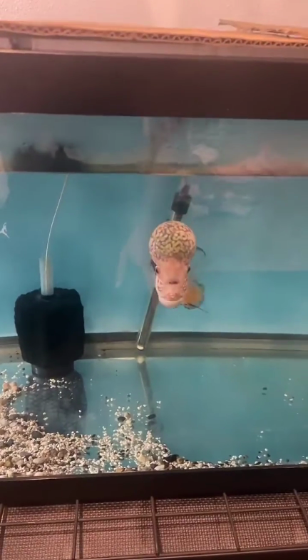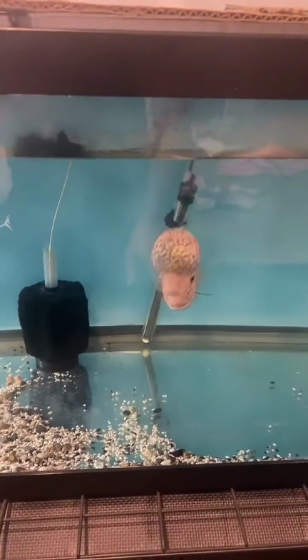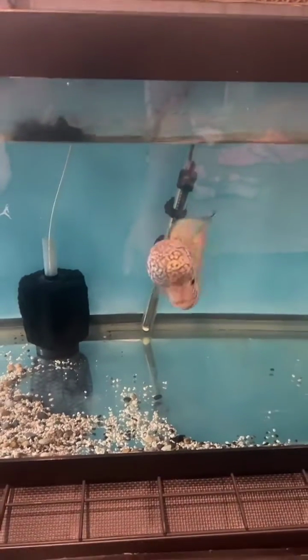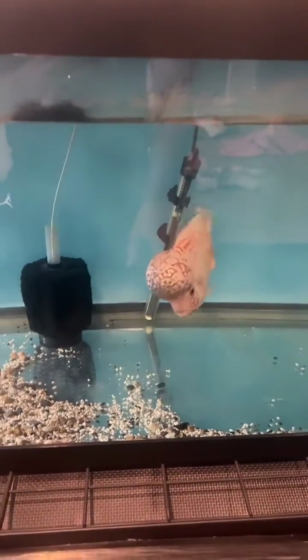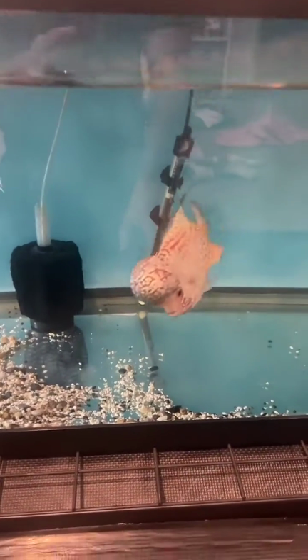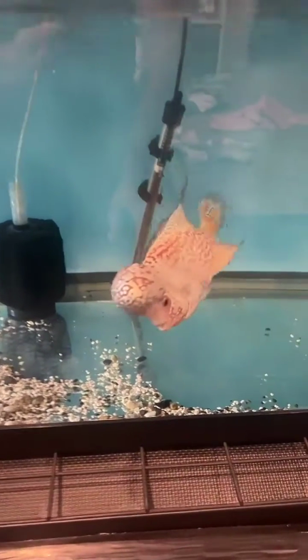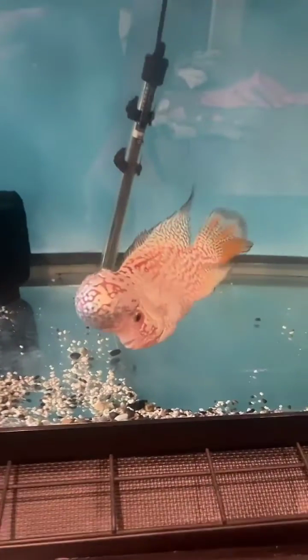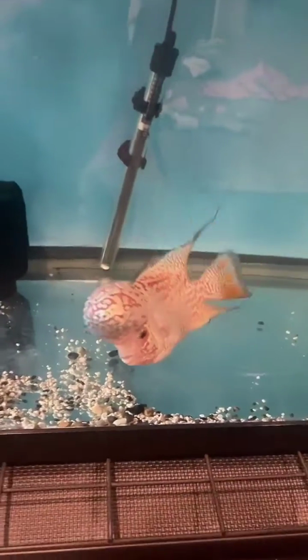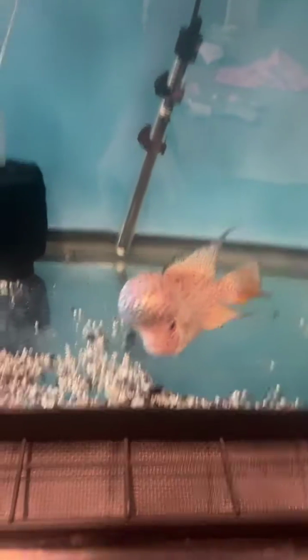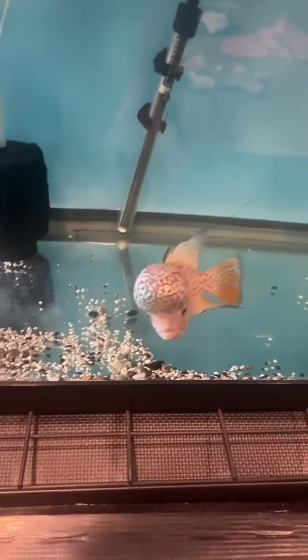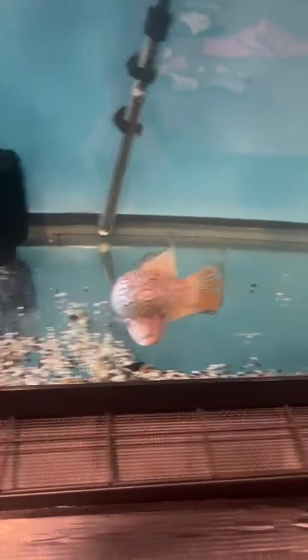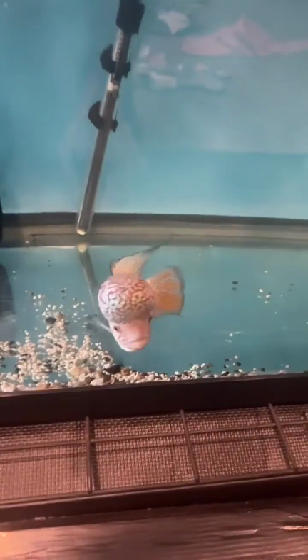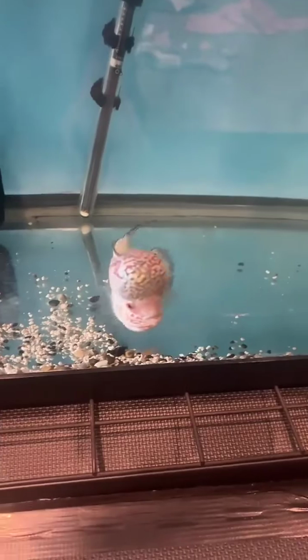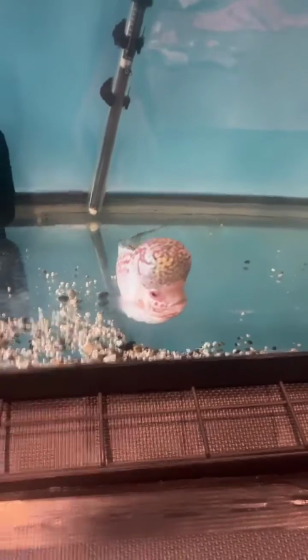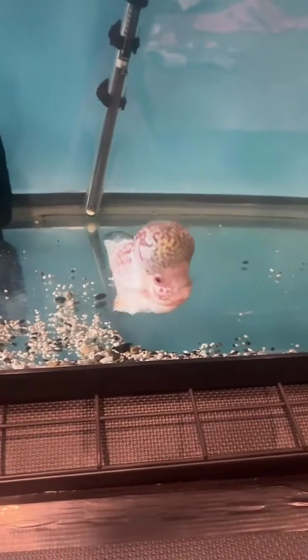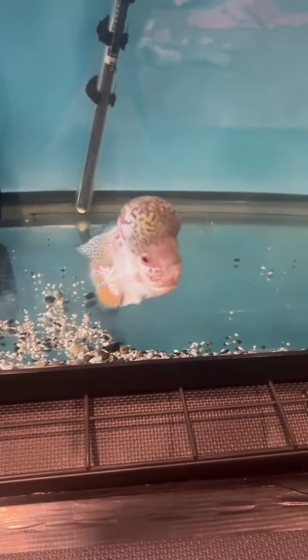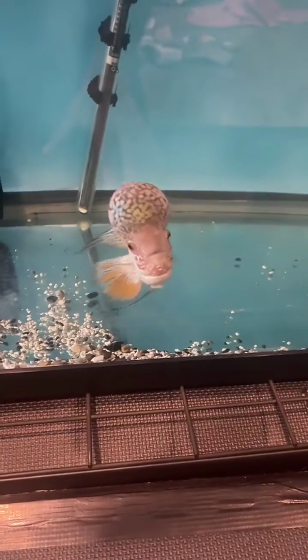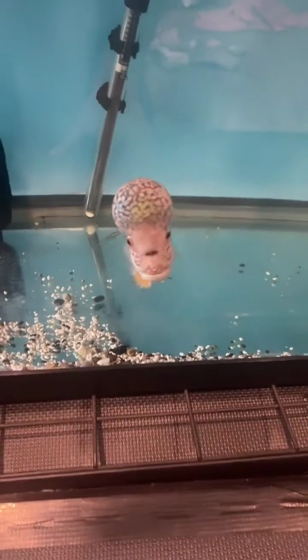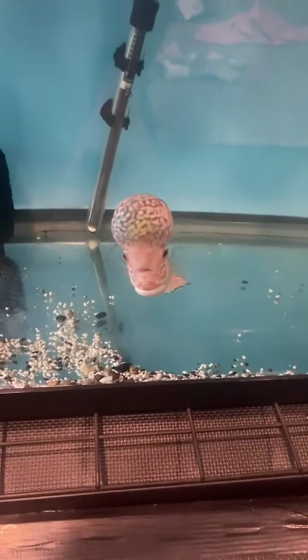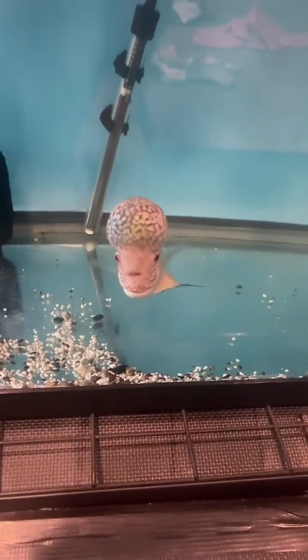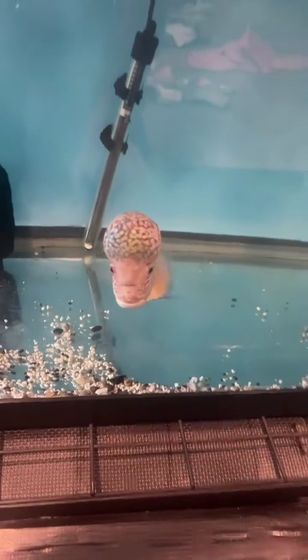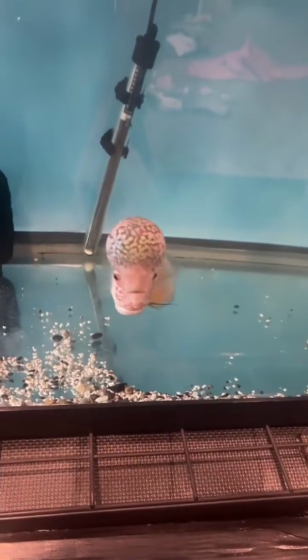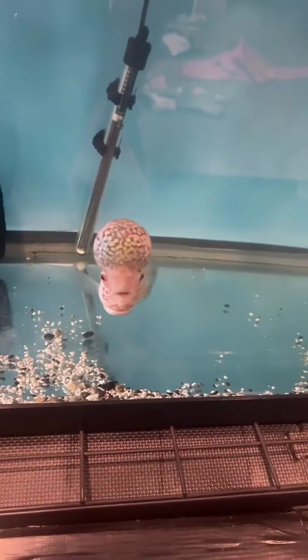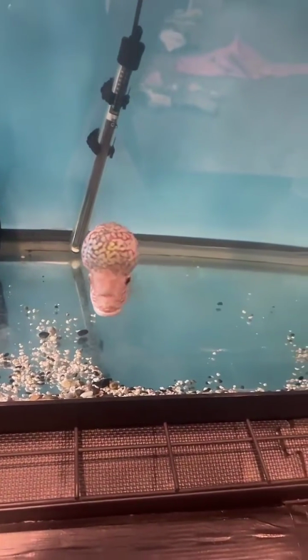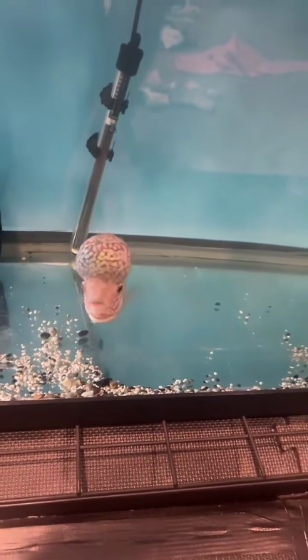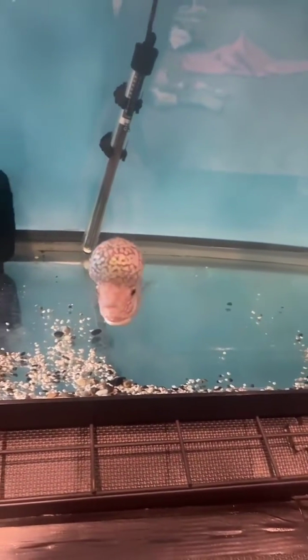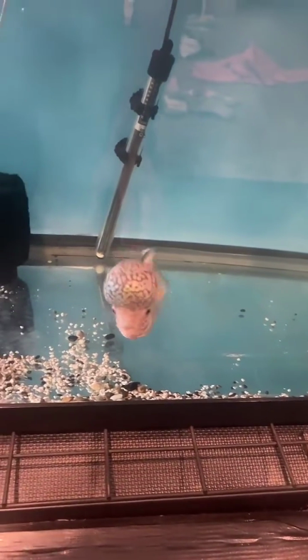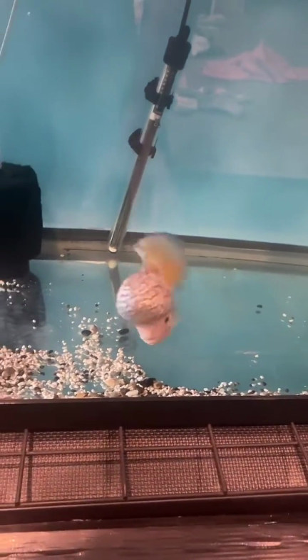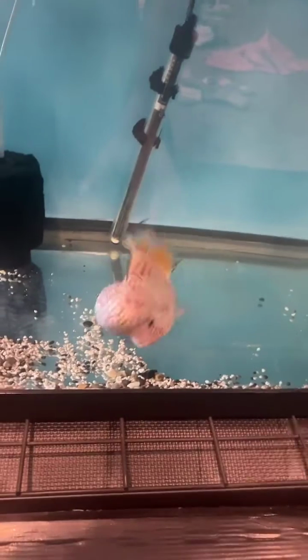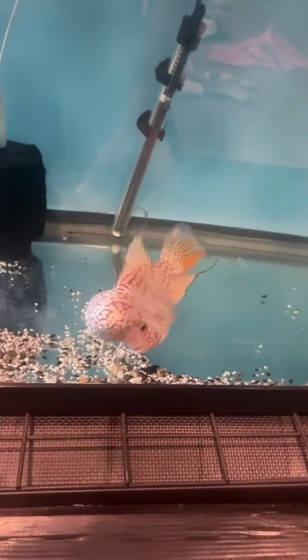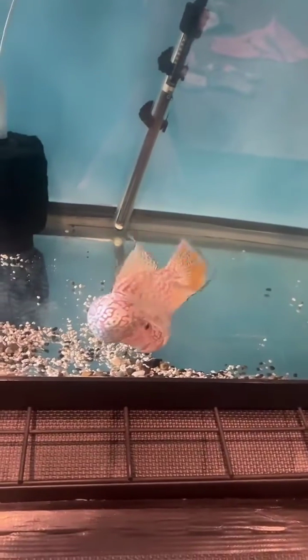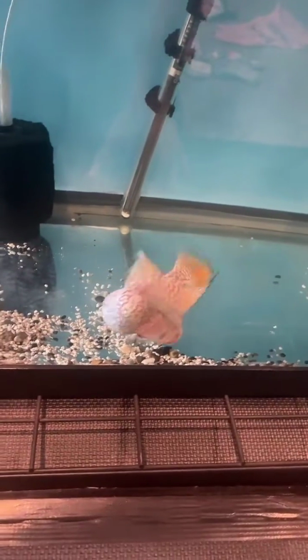Hey guys, how are you doing? Max here with Pet Zone Tropical Fish. I just wanted to take this opportunity to show you guys a pretty flowerhorn and talk a little bit about them.